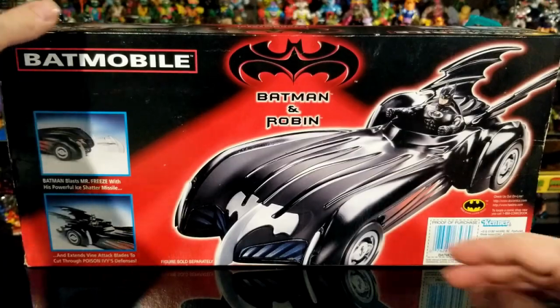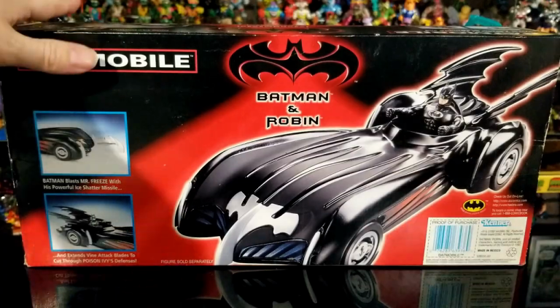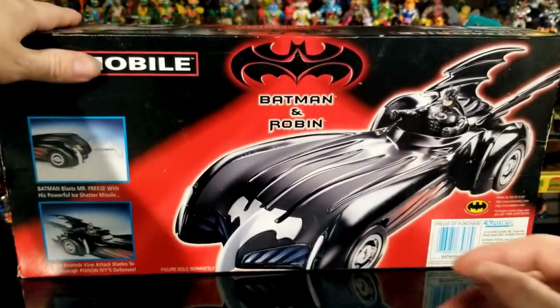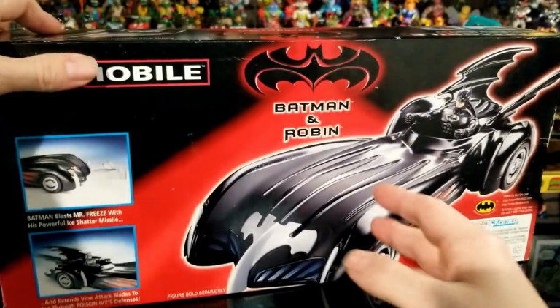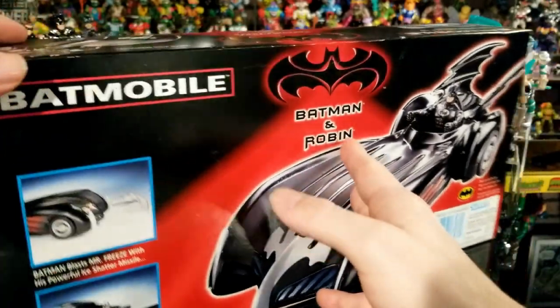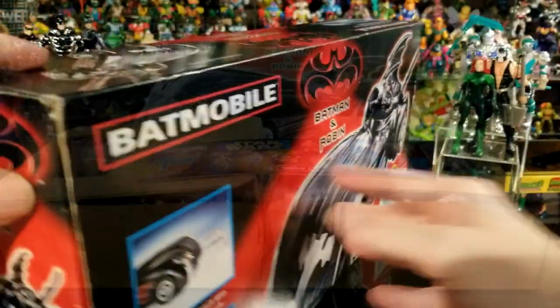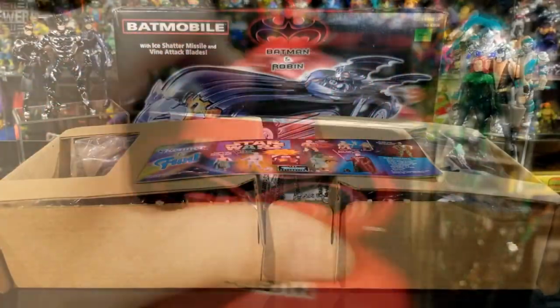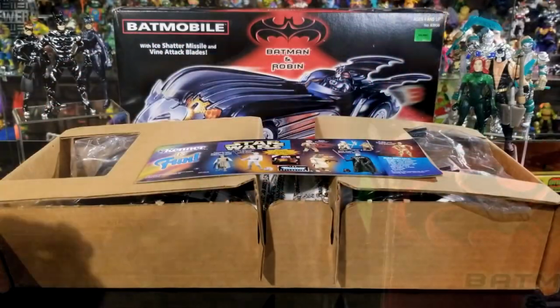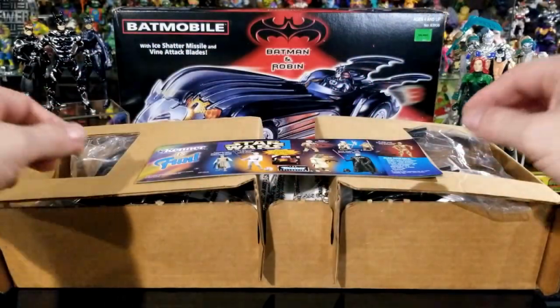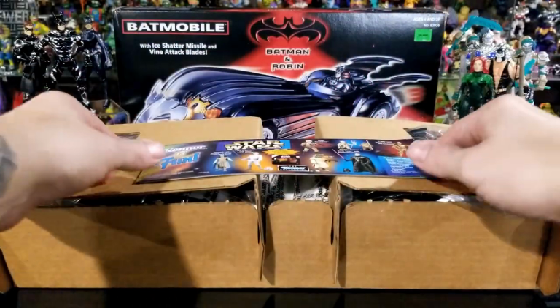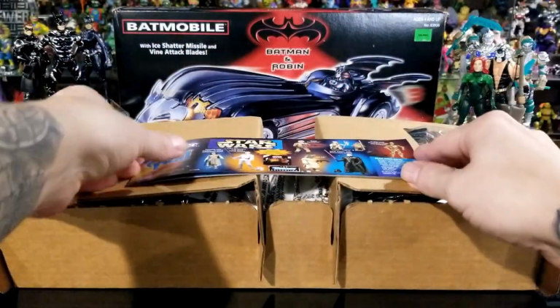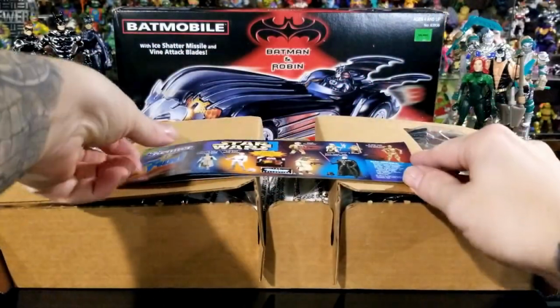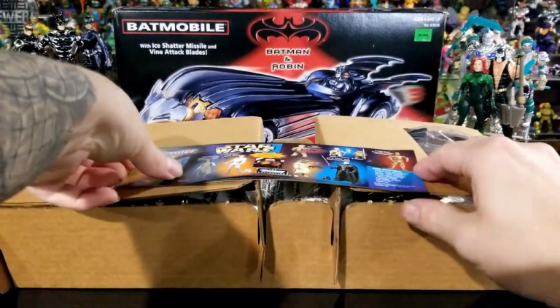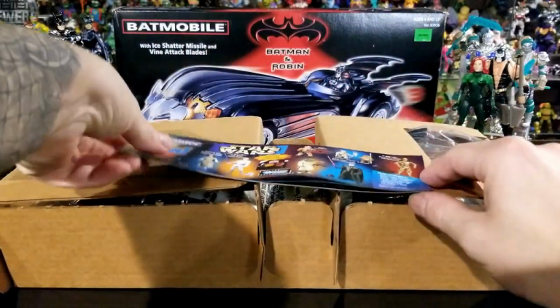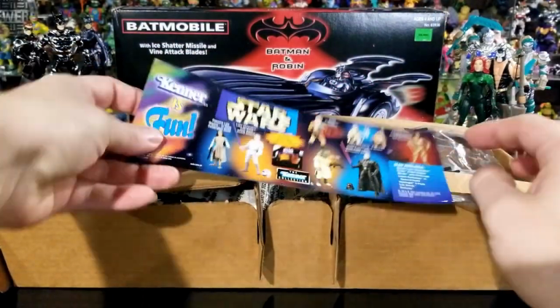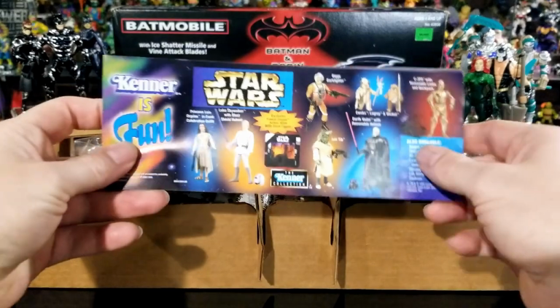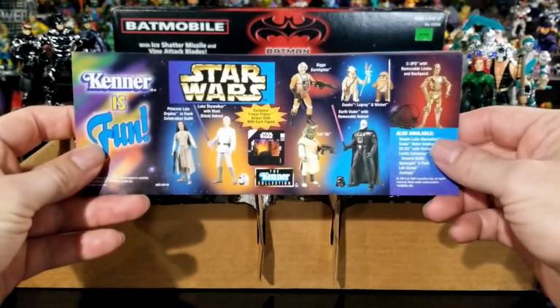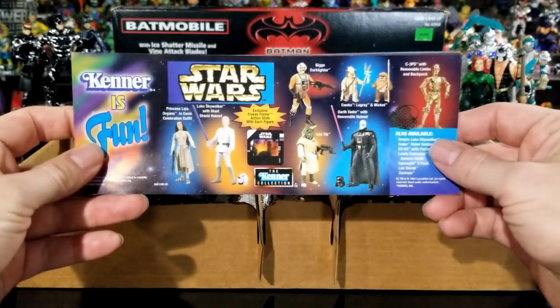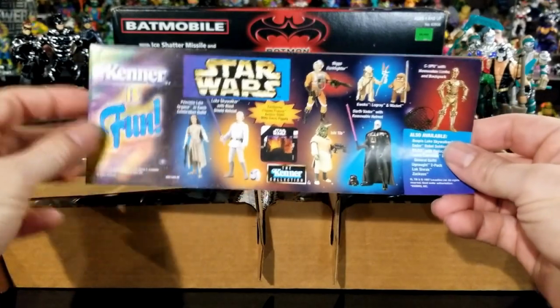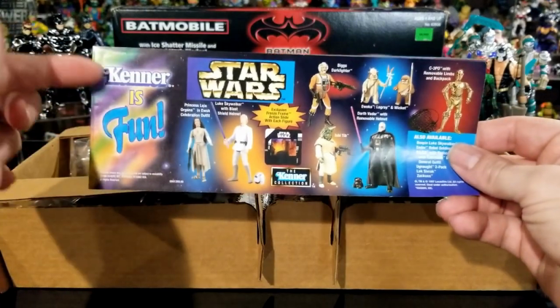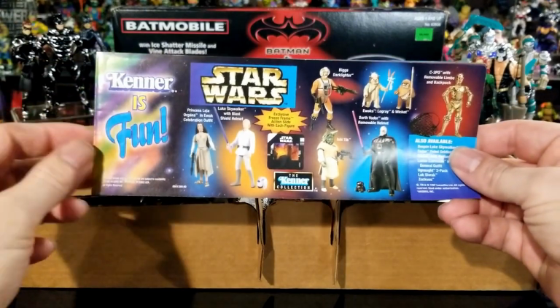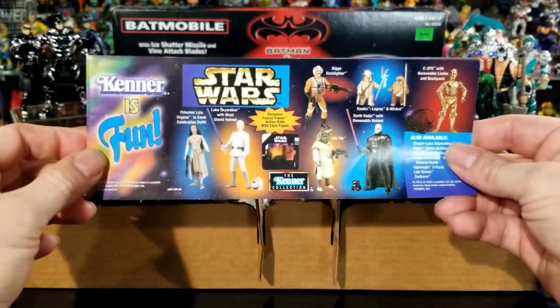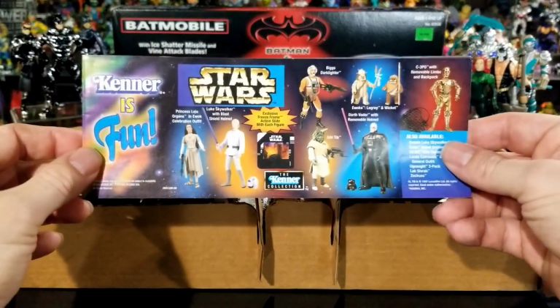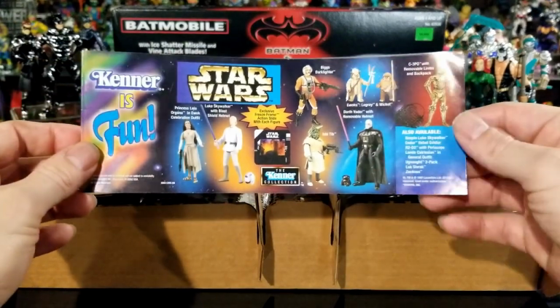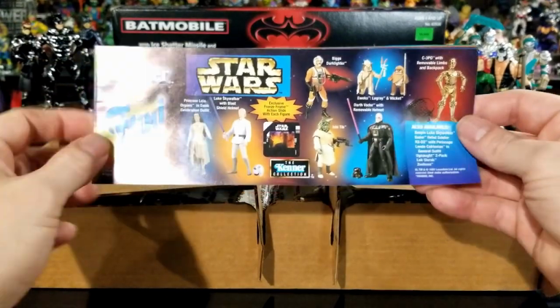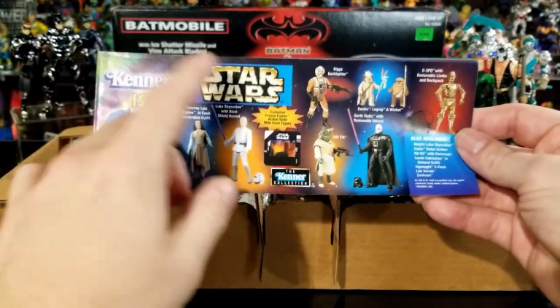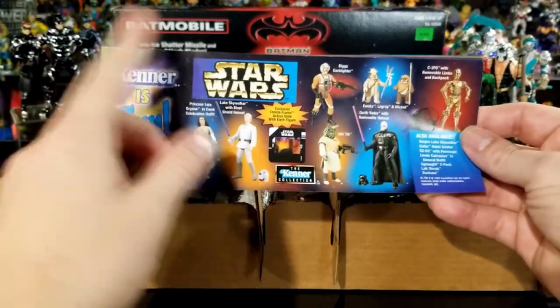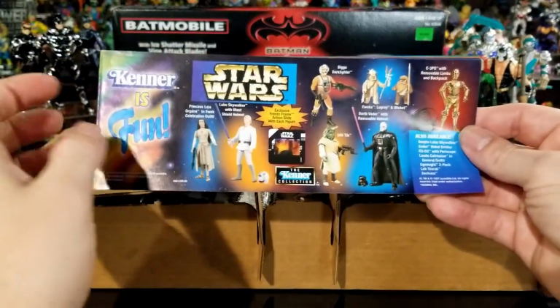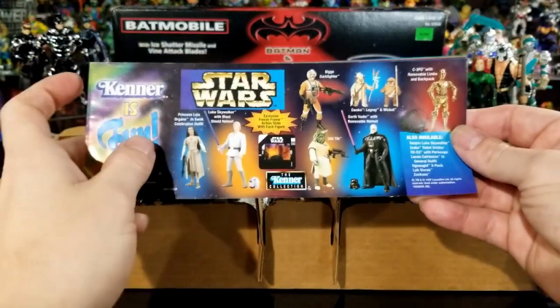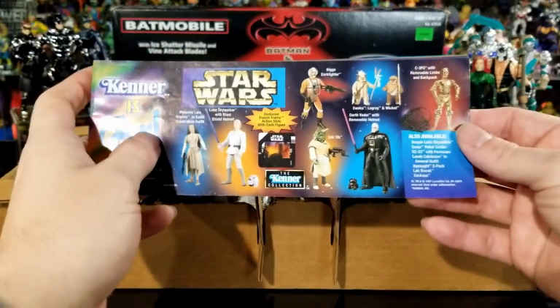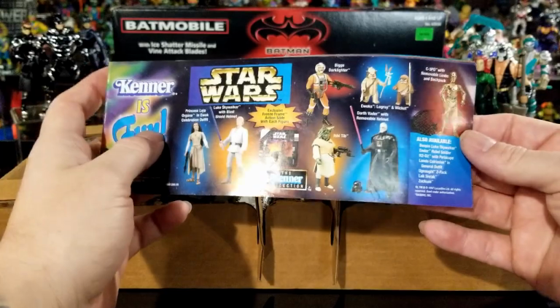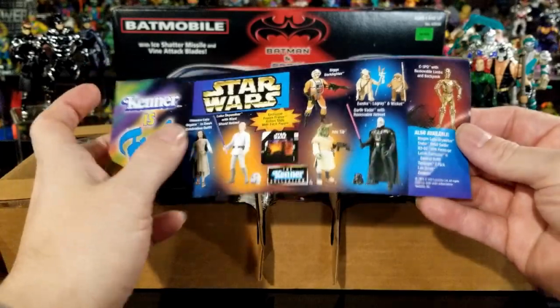Let's go ahead and take this thing out of the box. Okay, this is it out of the box. As you can see it comes with a toy catalog — Kenner always put these in with all their vehicles to let you know about all the new toys coming out.